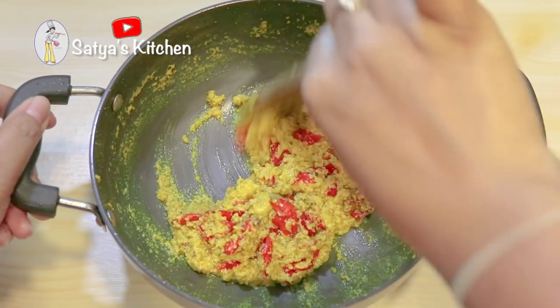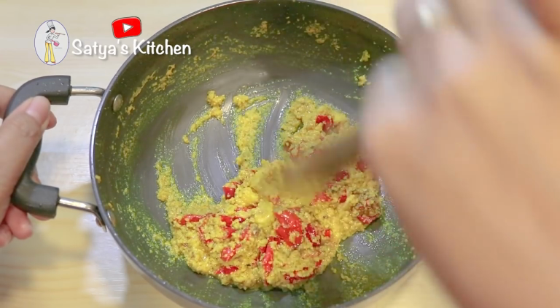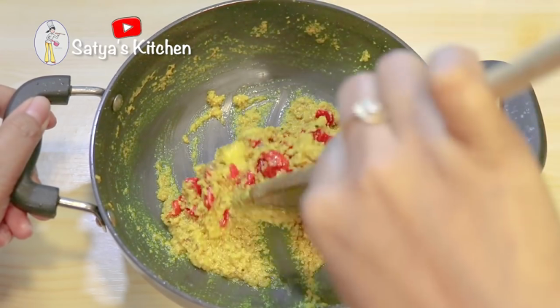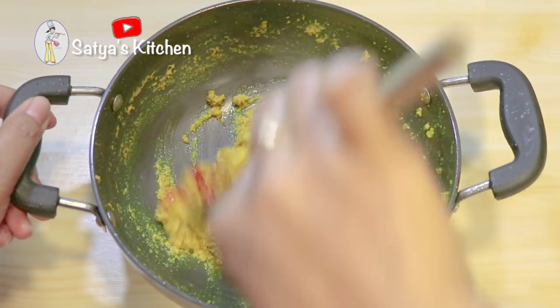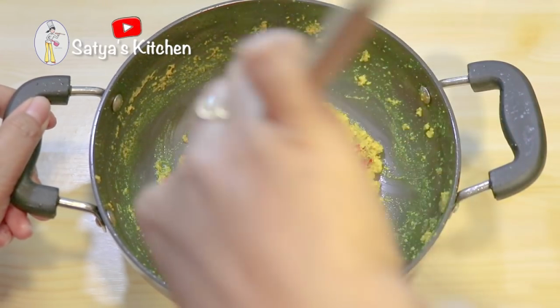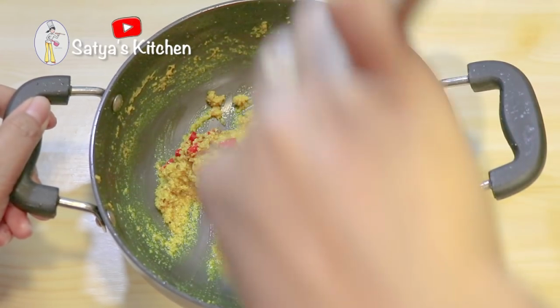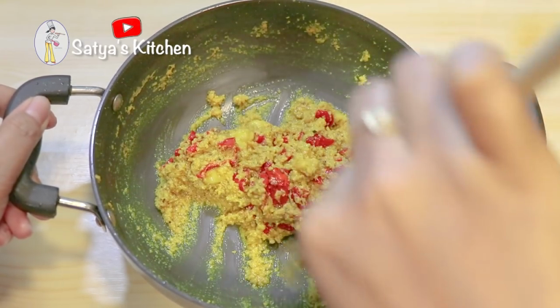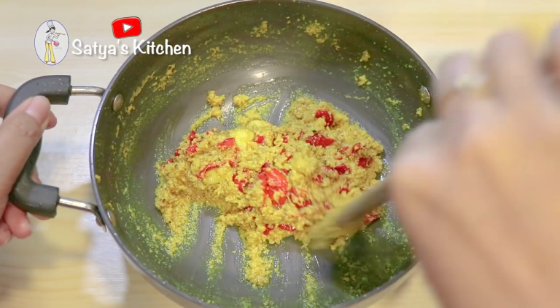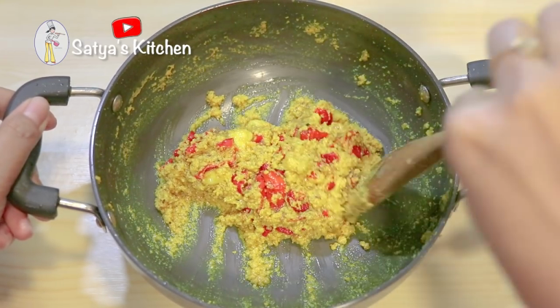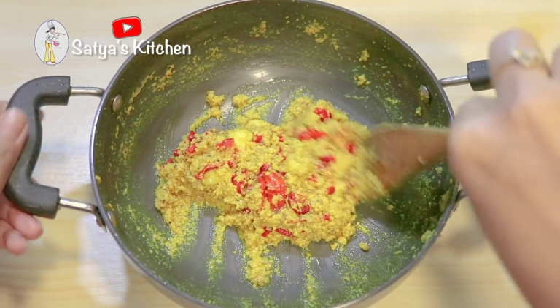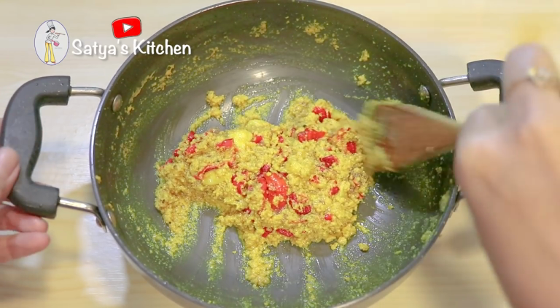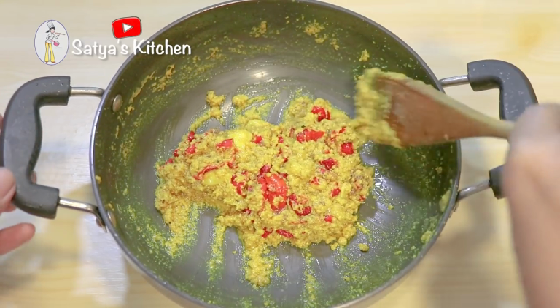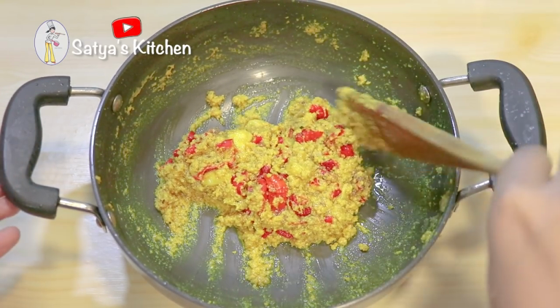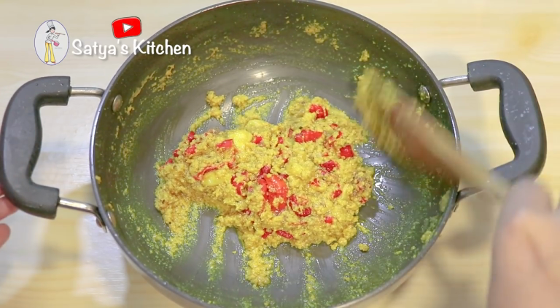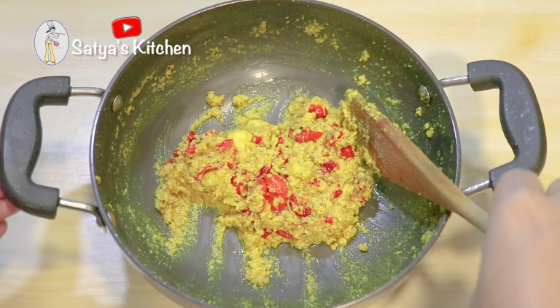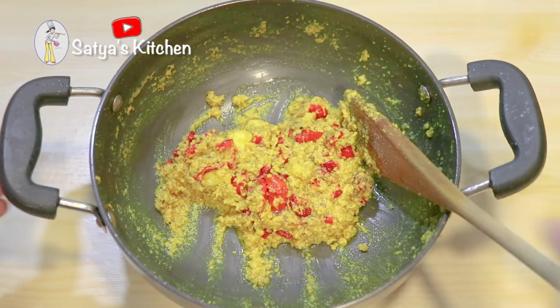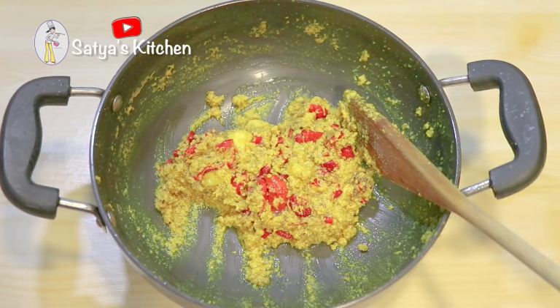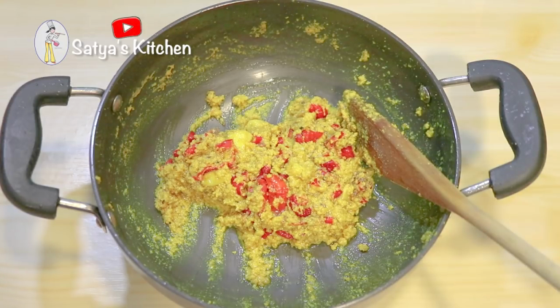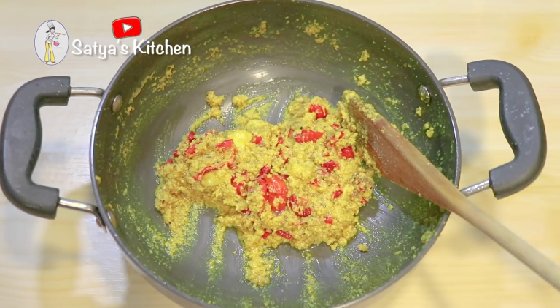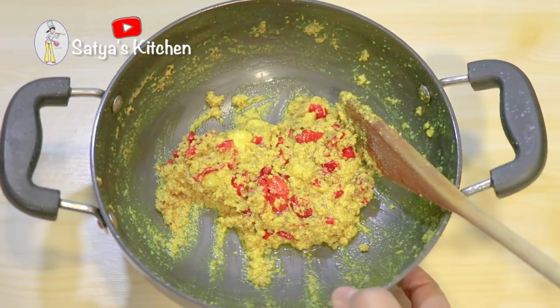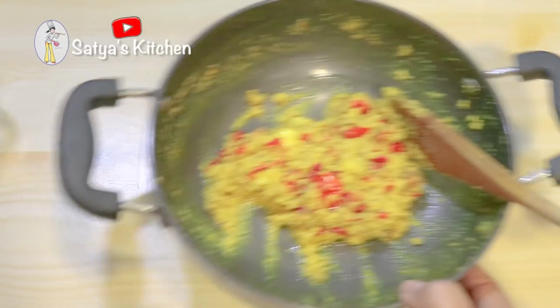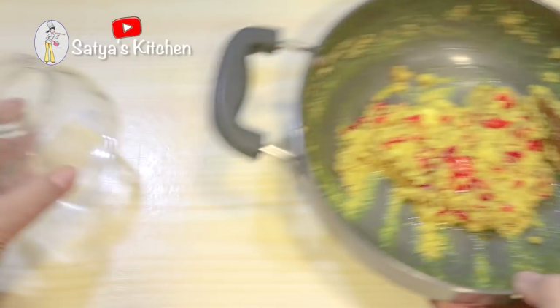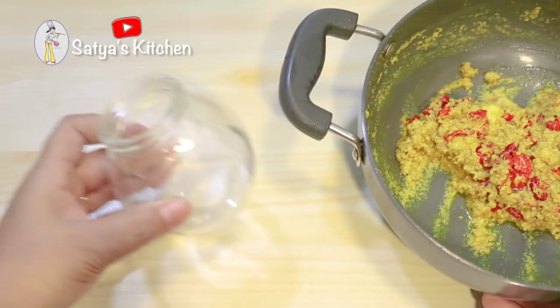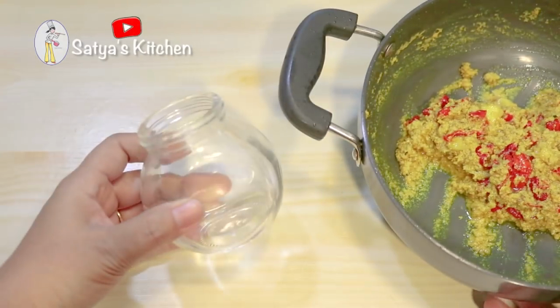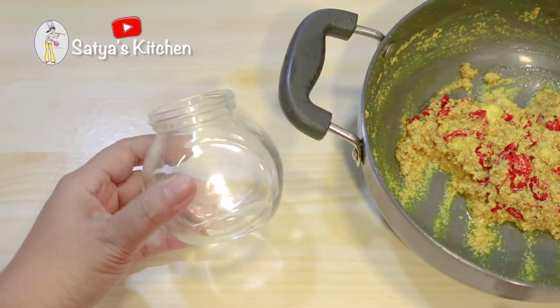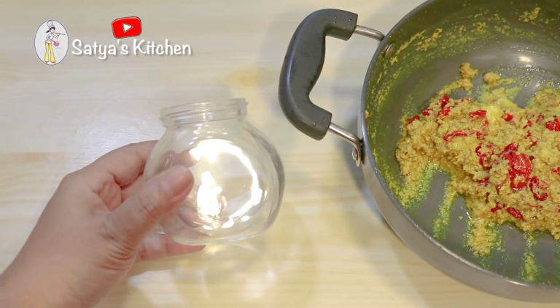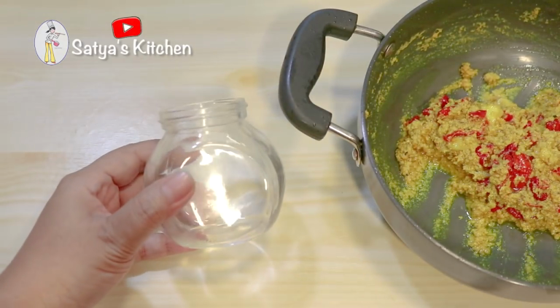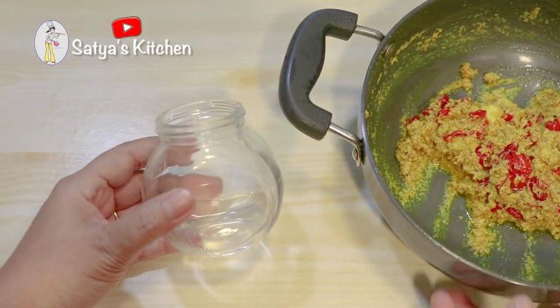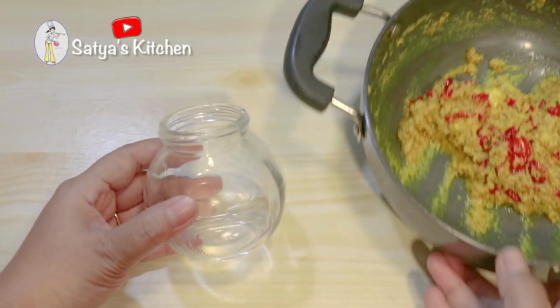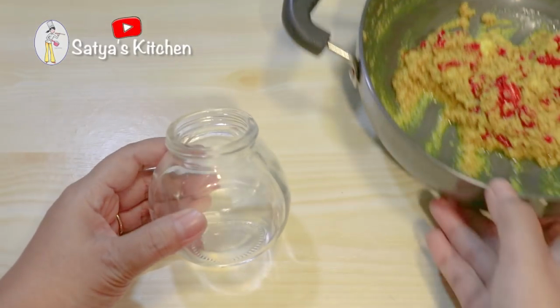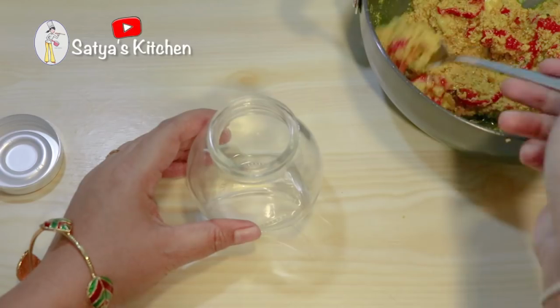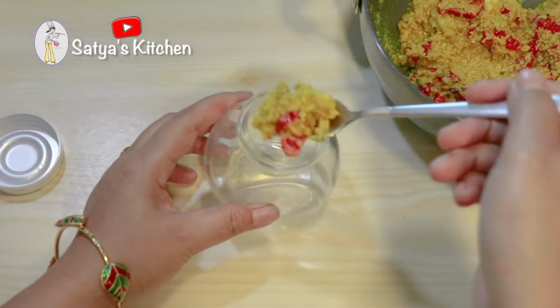I don't want to use a complicated recipe, but this recipe will be very good.